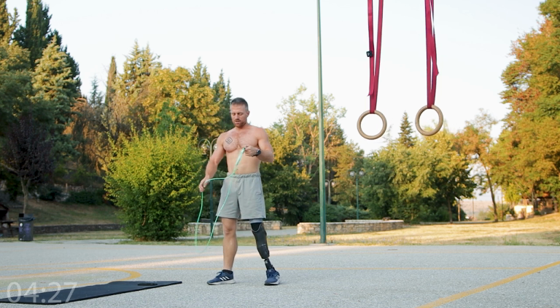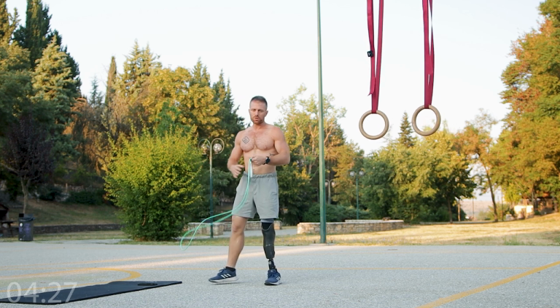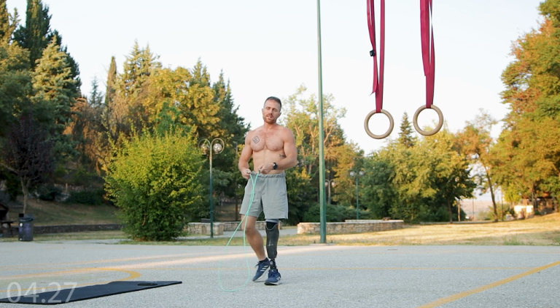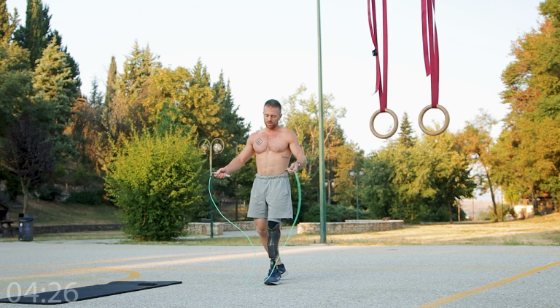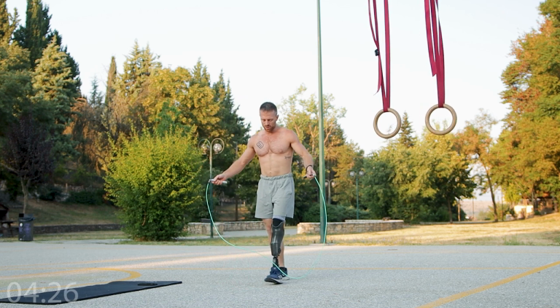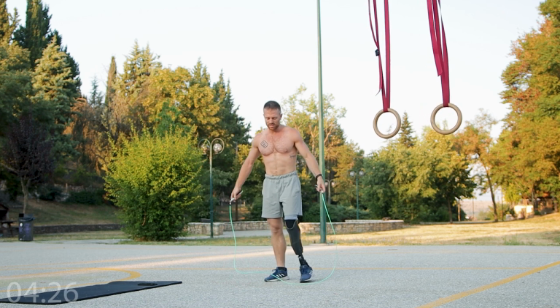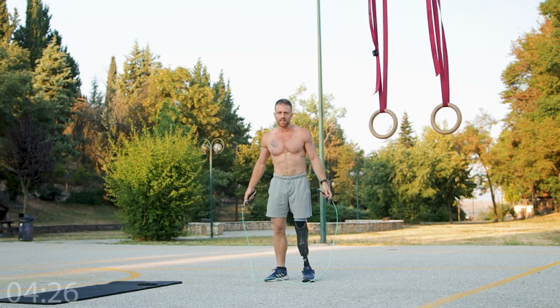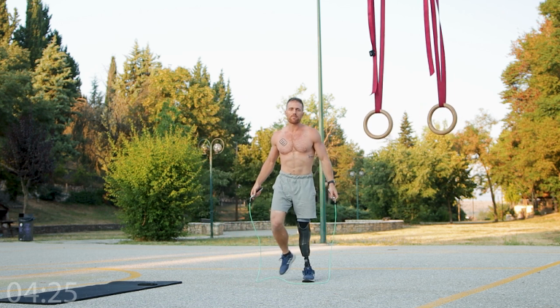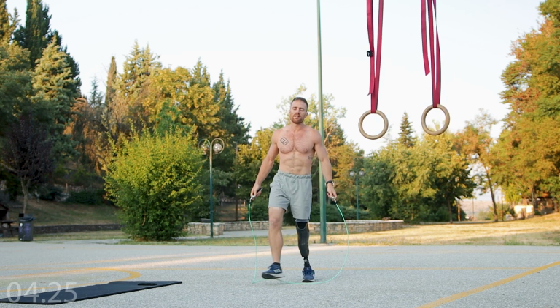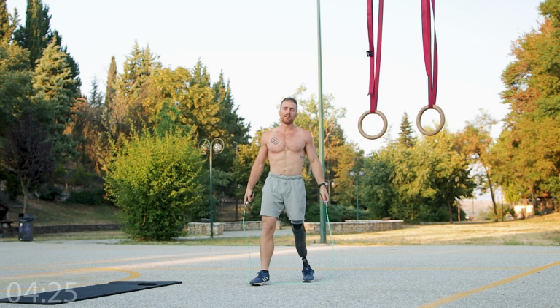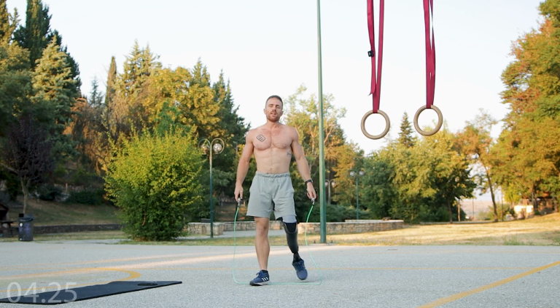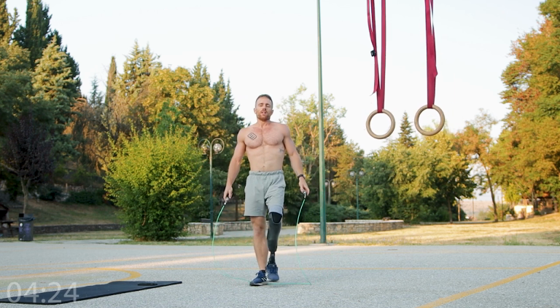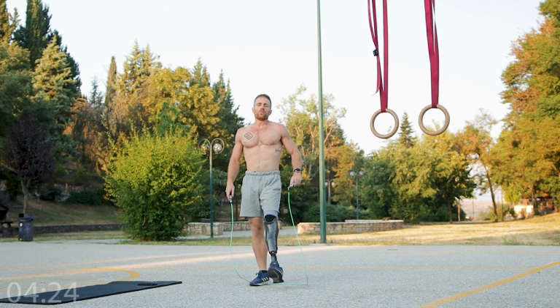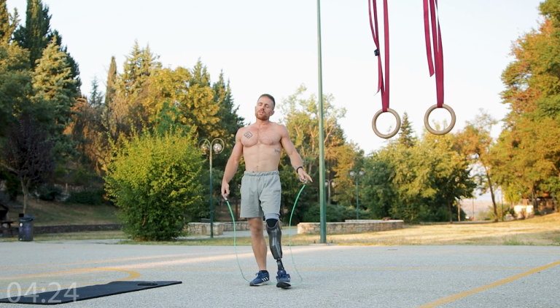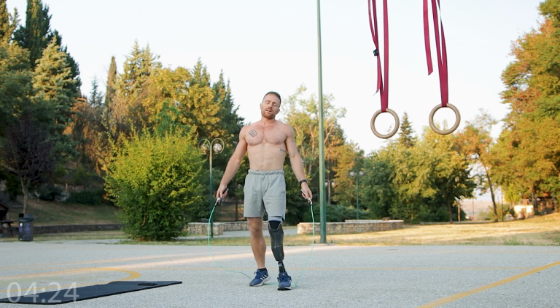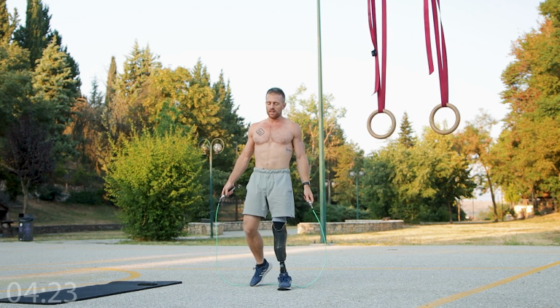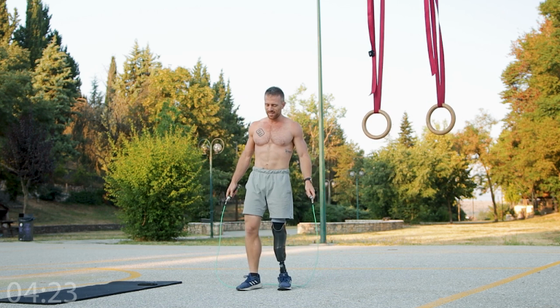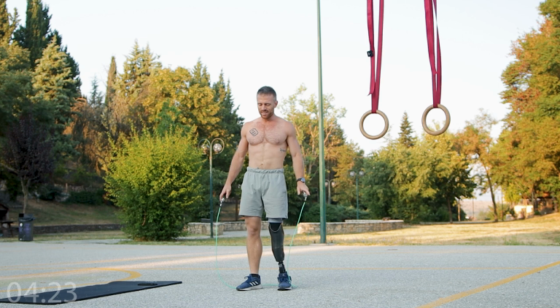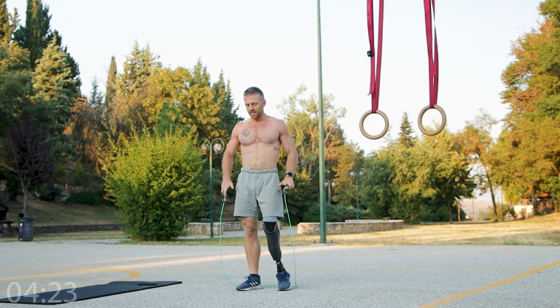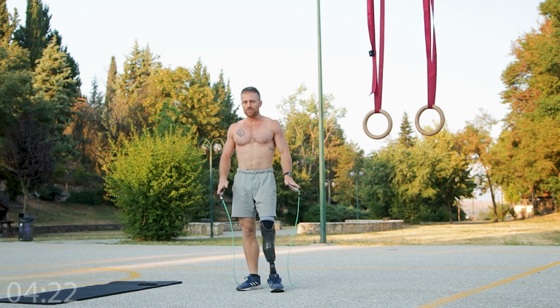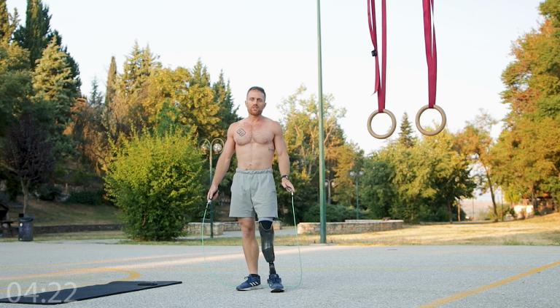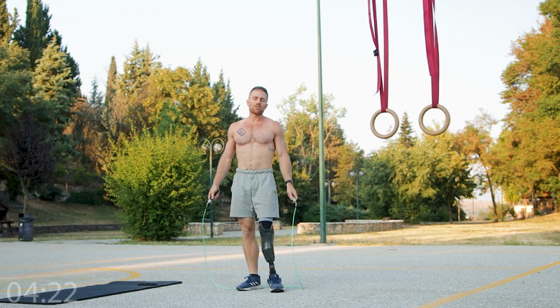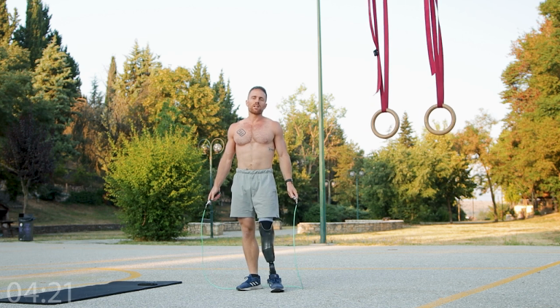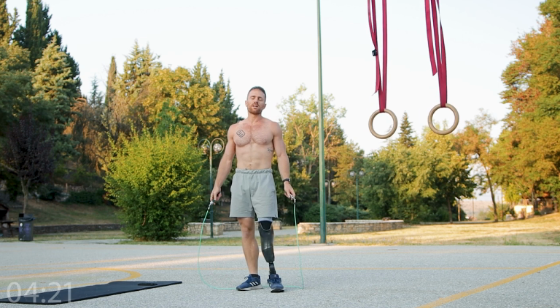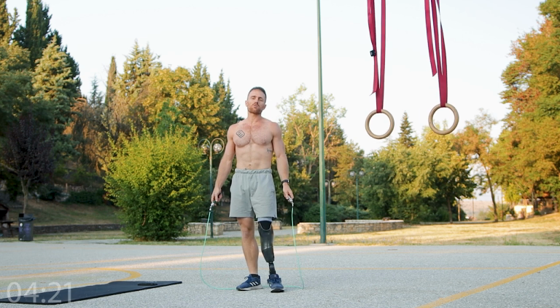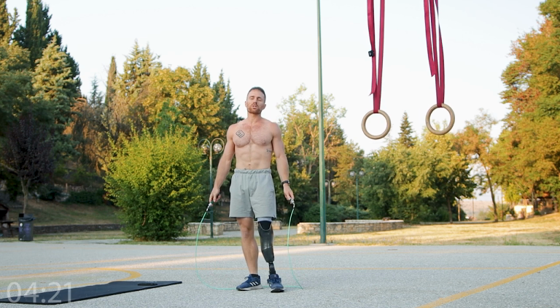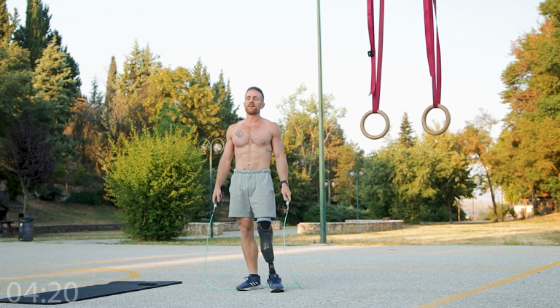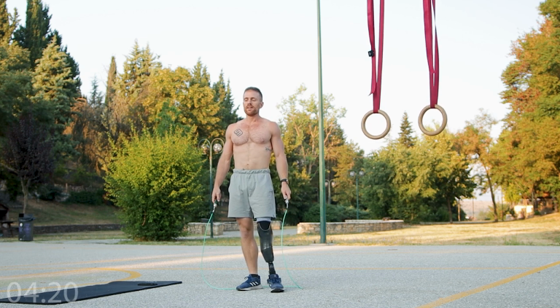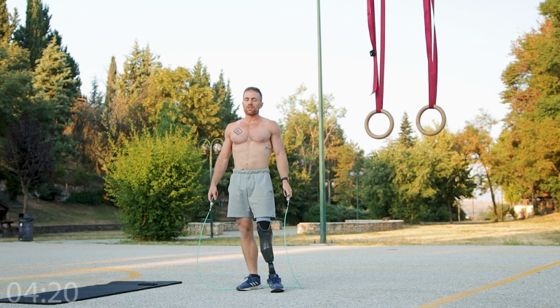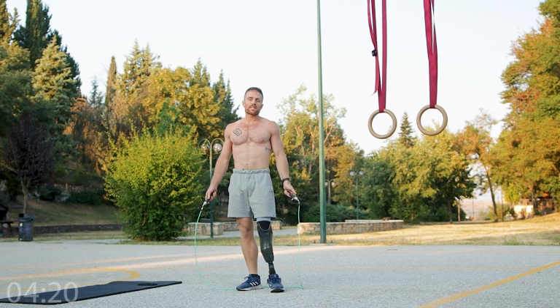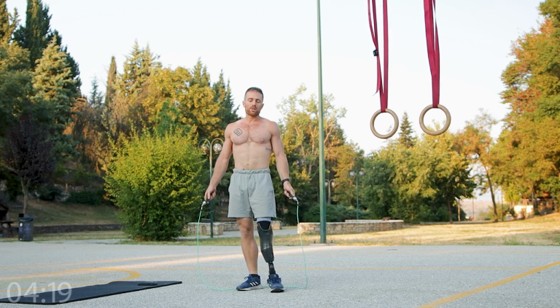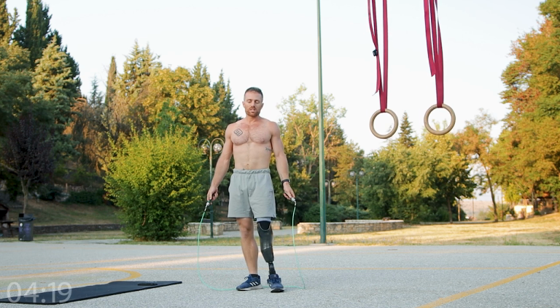Of course you can change the time, you can vary a little bit the reps and the resting period.